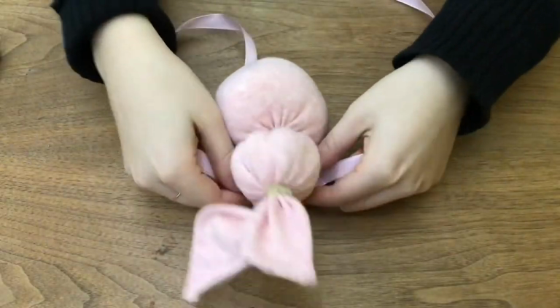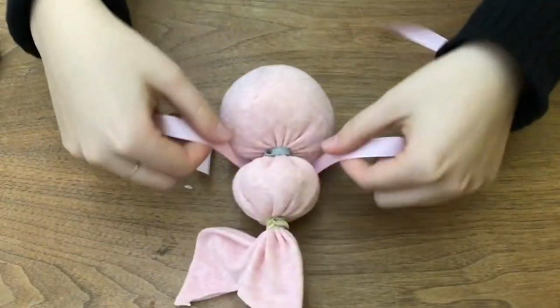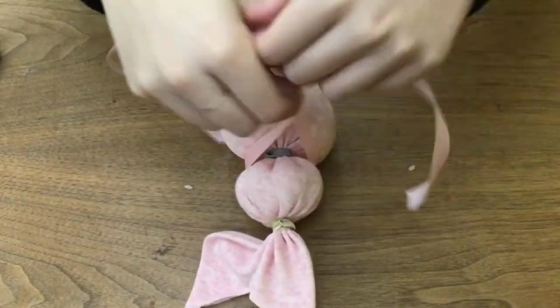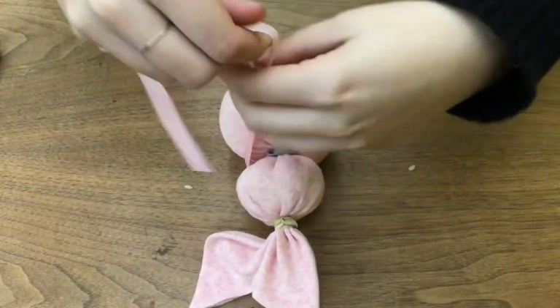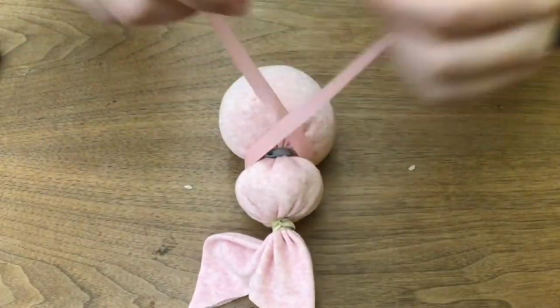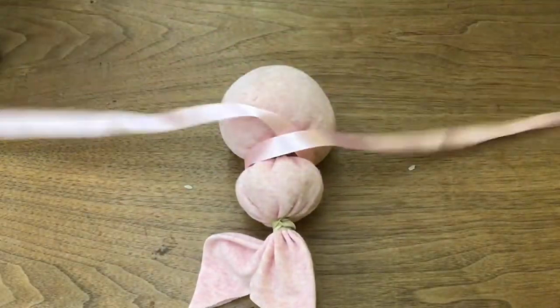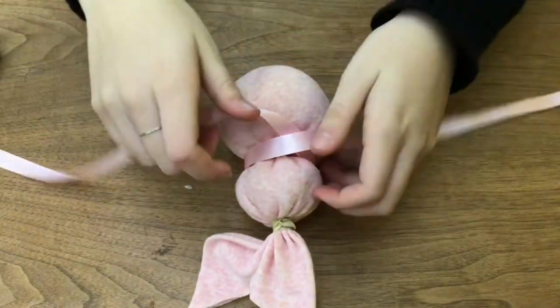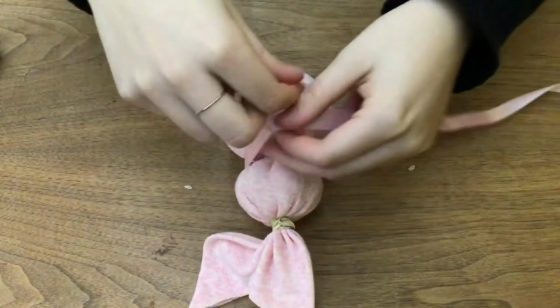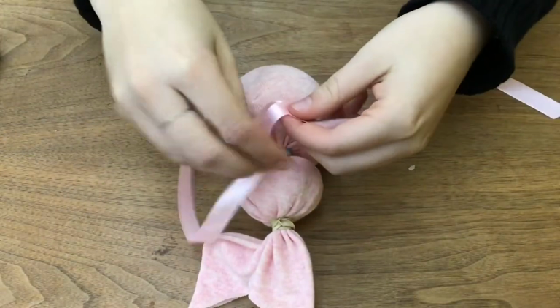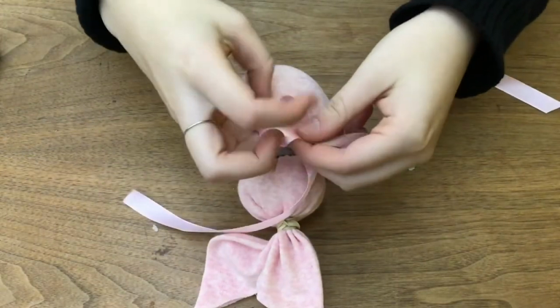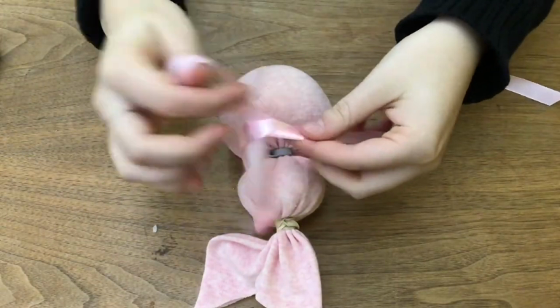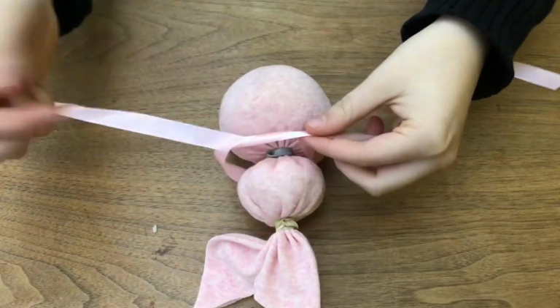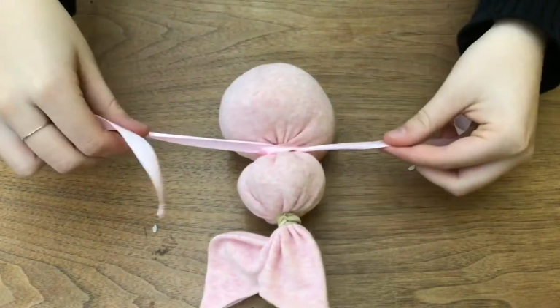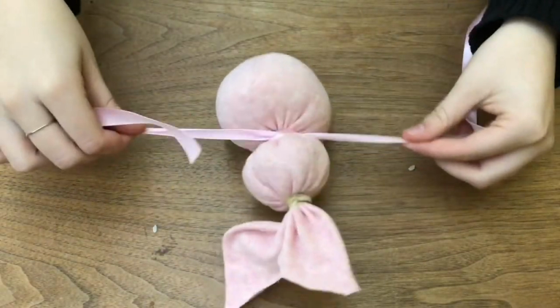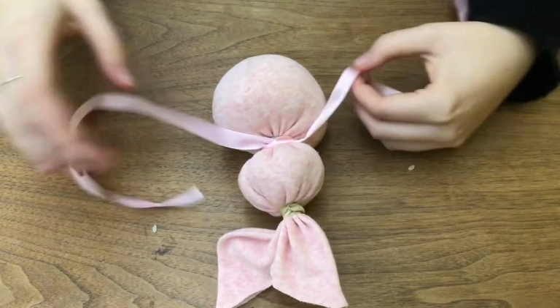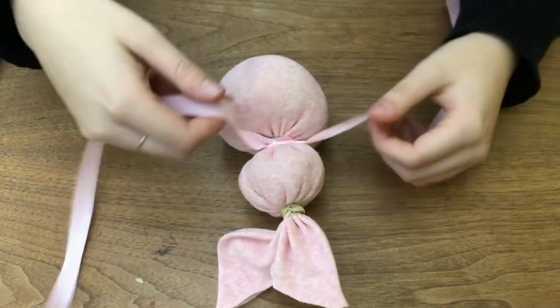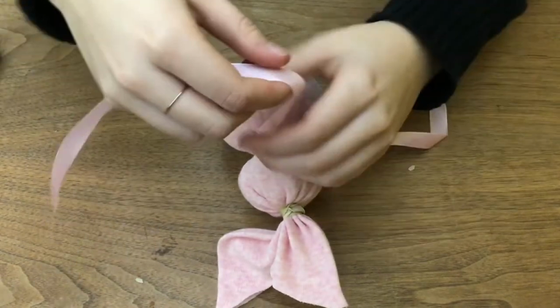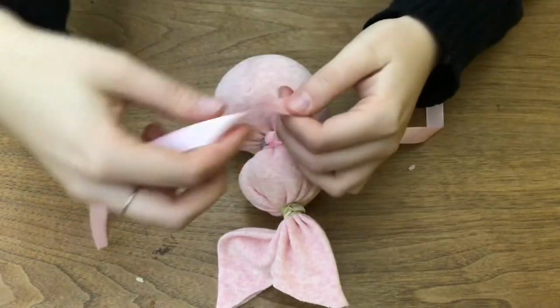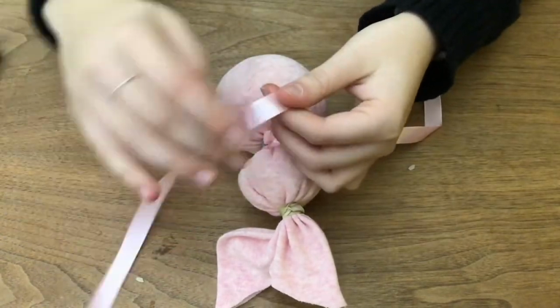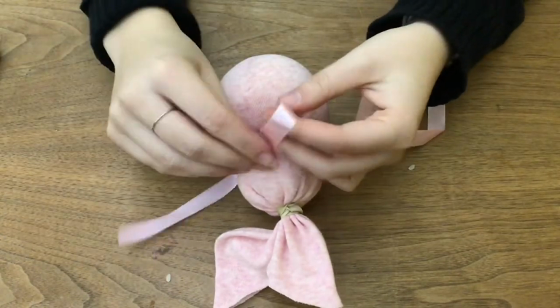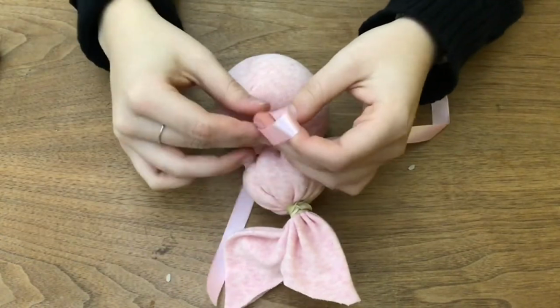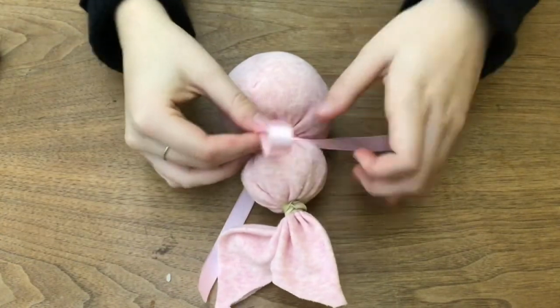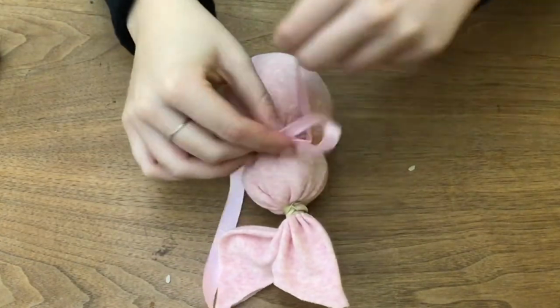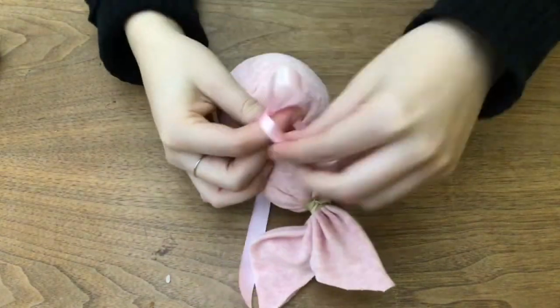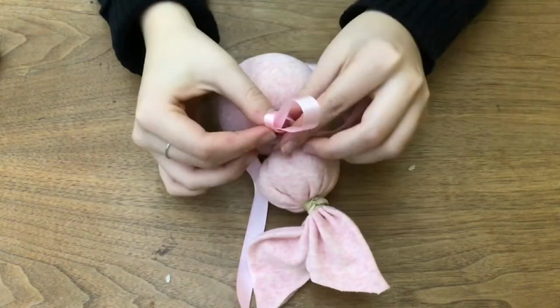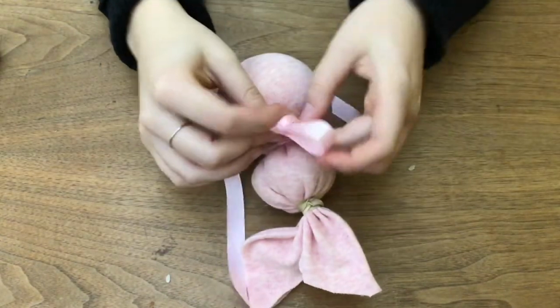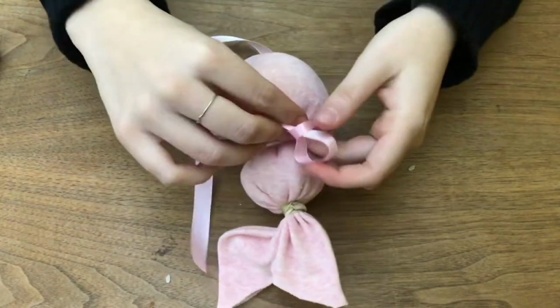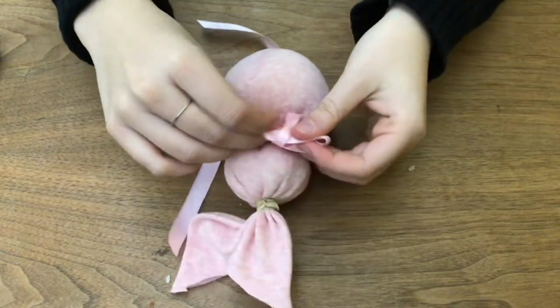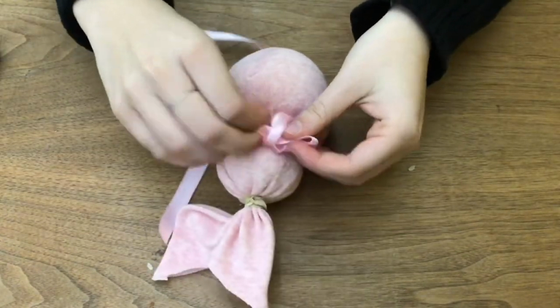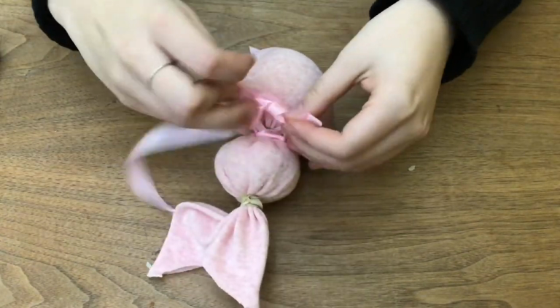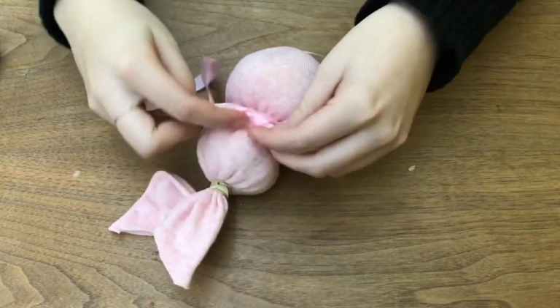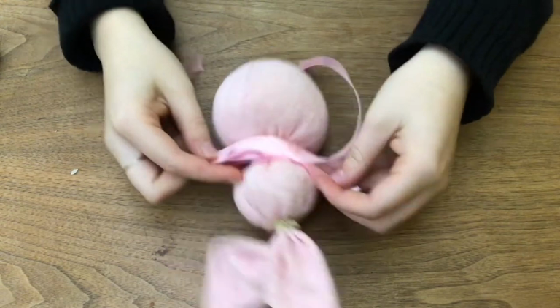Then take your ribbon and make a little bow tie for the bunny. Make sure it's not too big because it's a small bunny, so just cut off any extra ribbon that you have and make it a small bow.